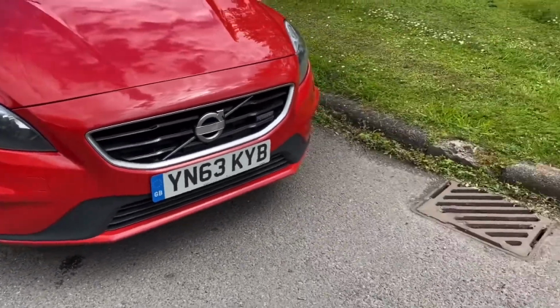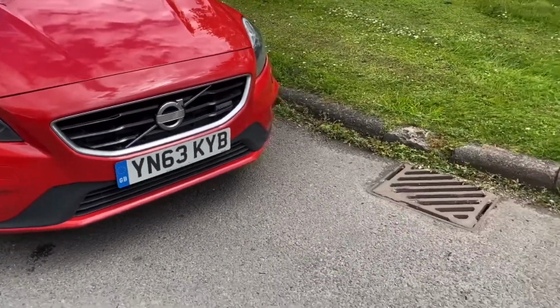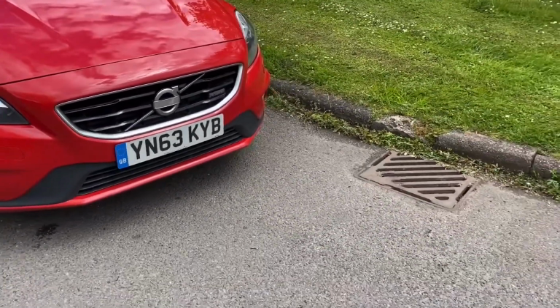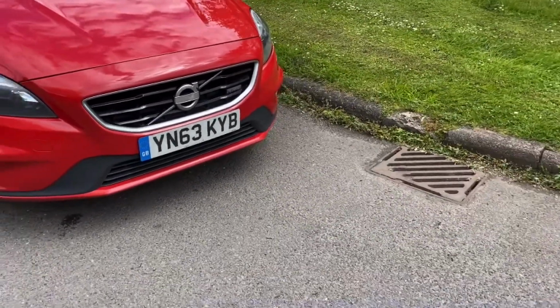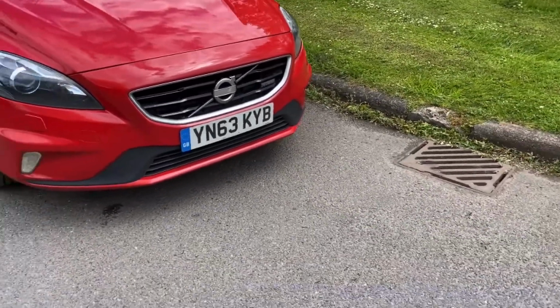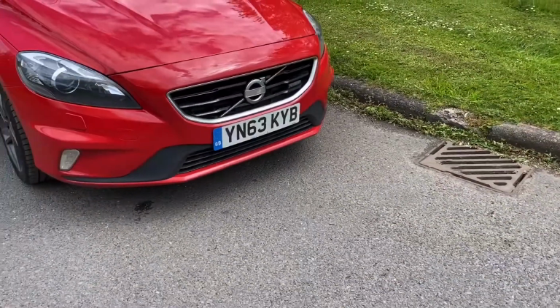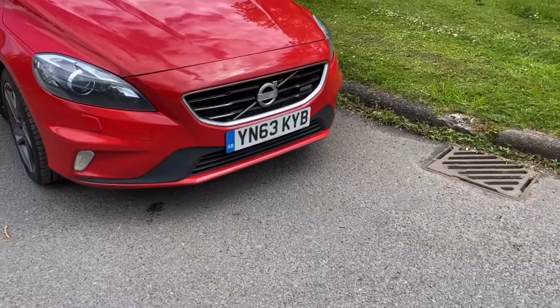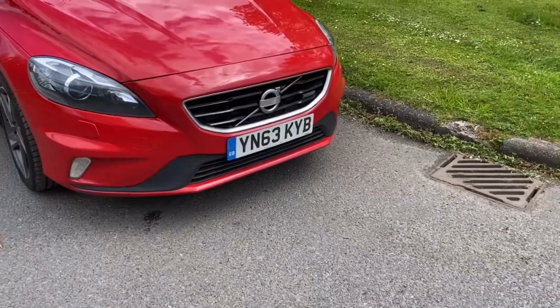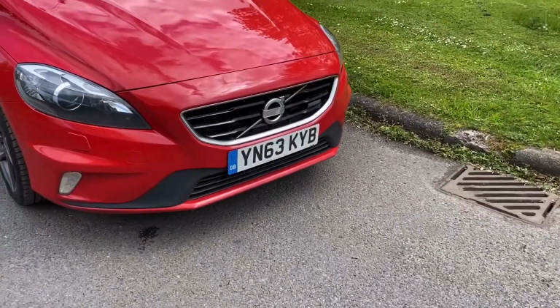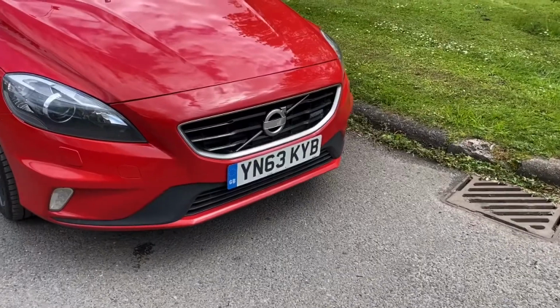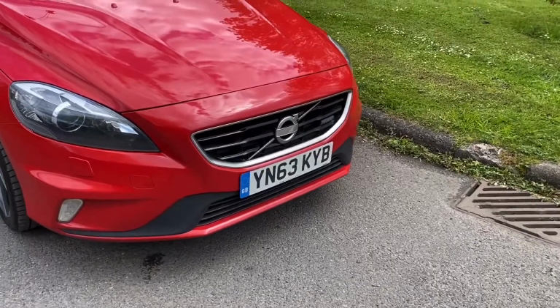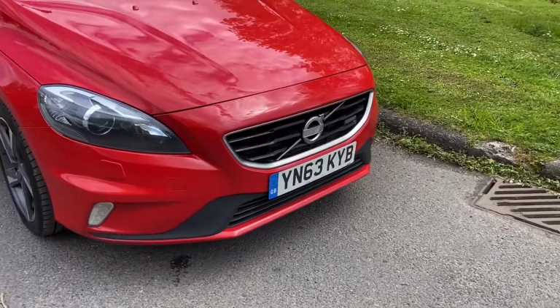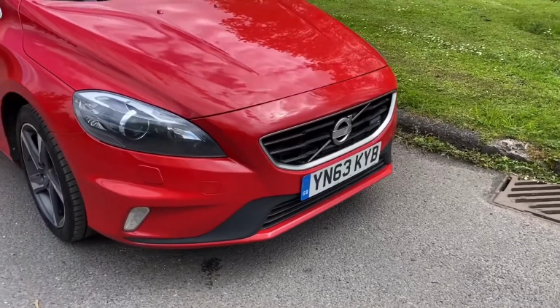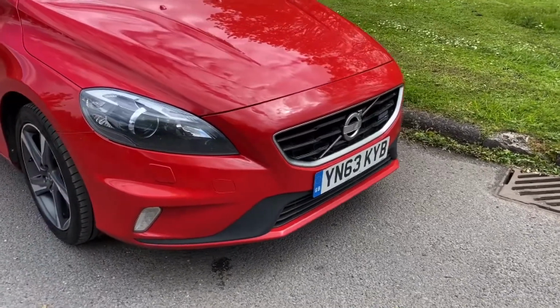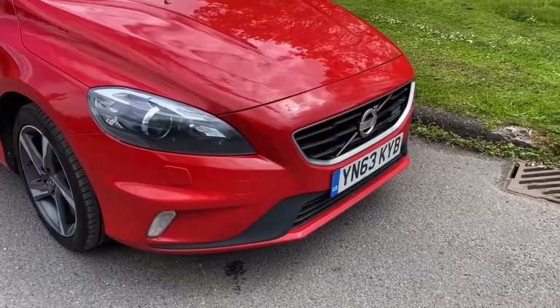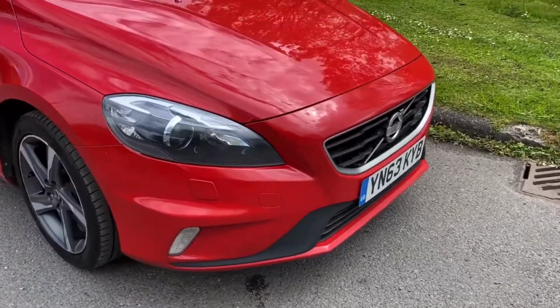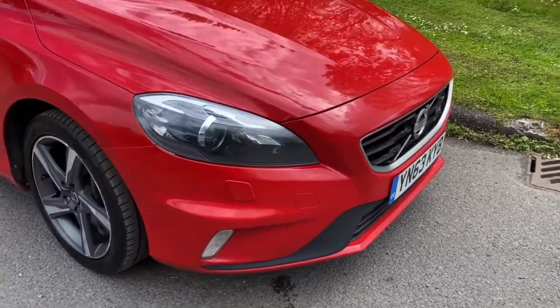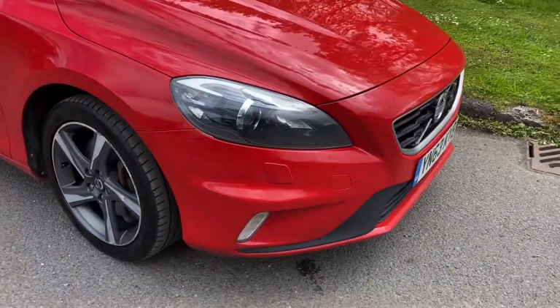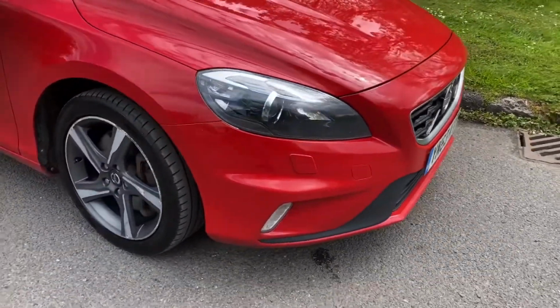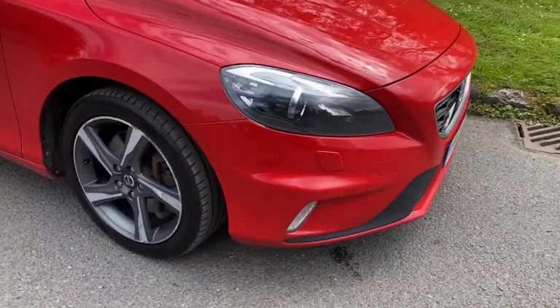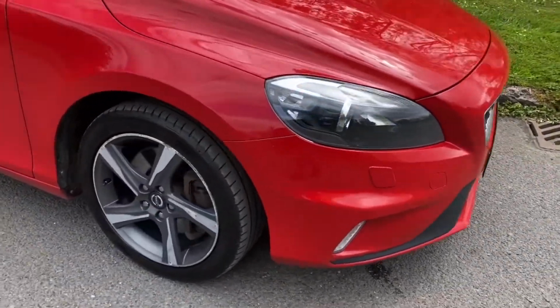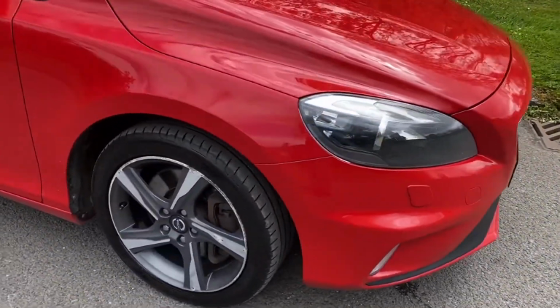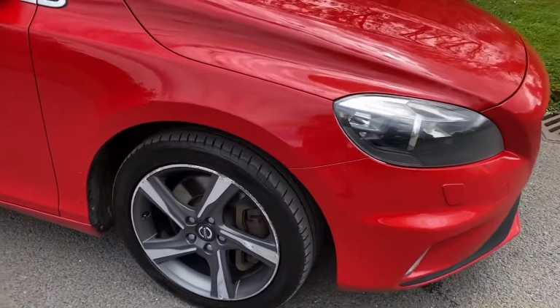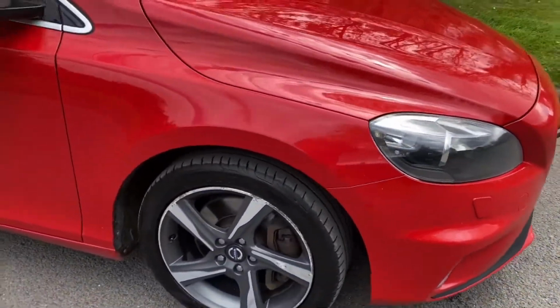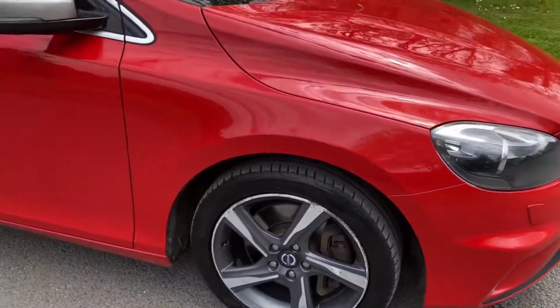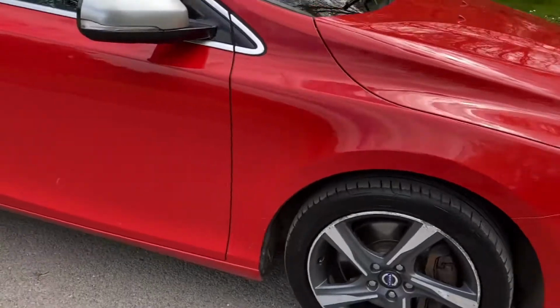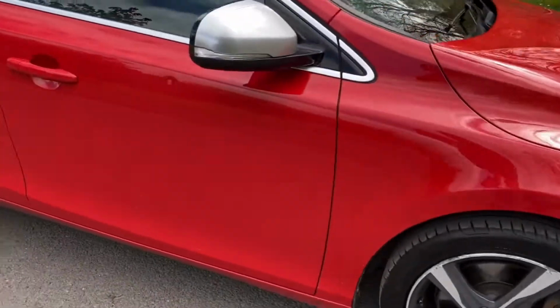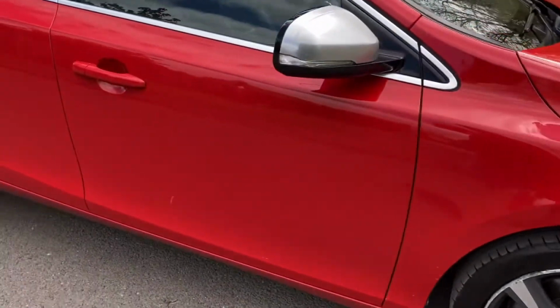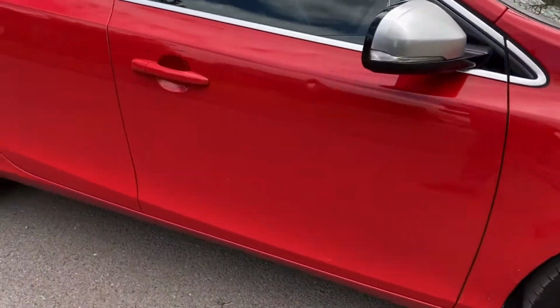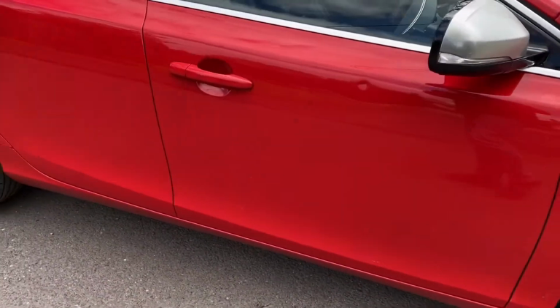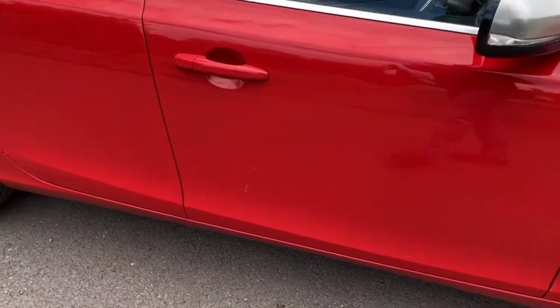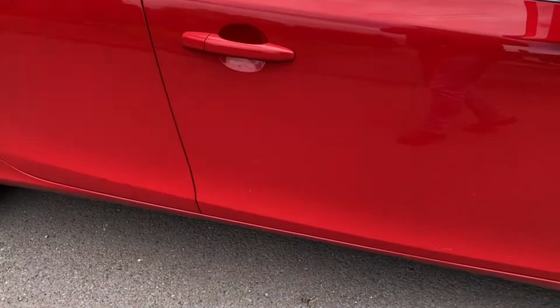This one's got Xenon headlights. I've just noticed it's missing the badge, but don't worry, we've got those in stock — that's quite a common one. It's got Goodyear tyres on the front and Bridgestones on the back.